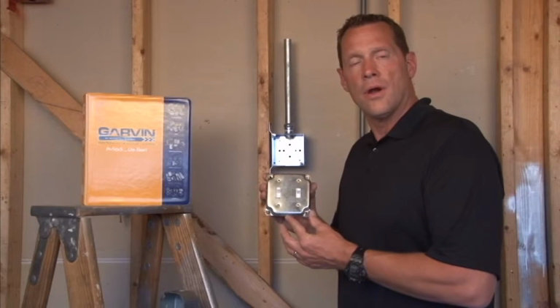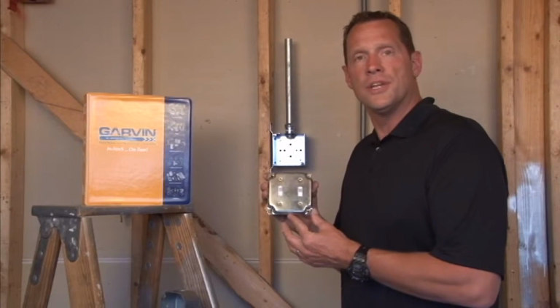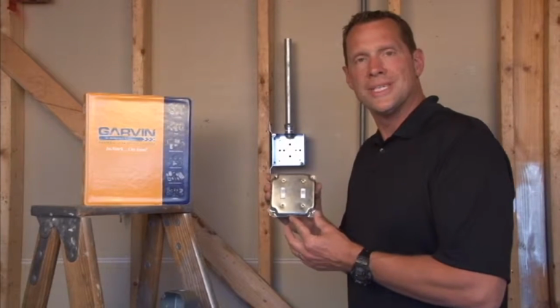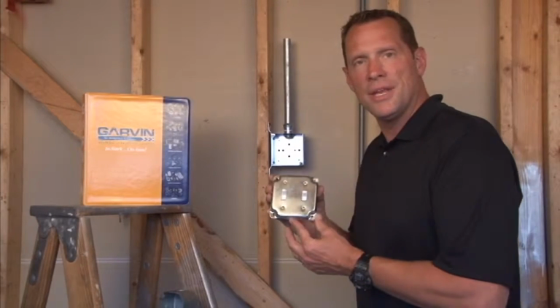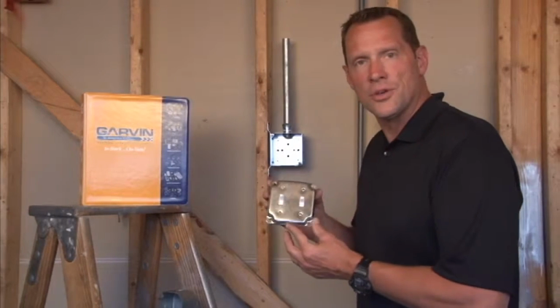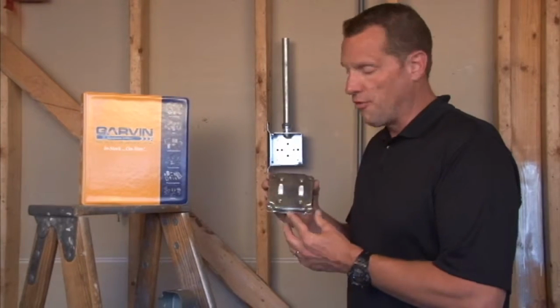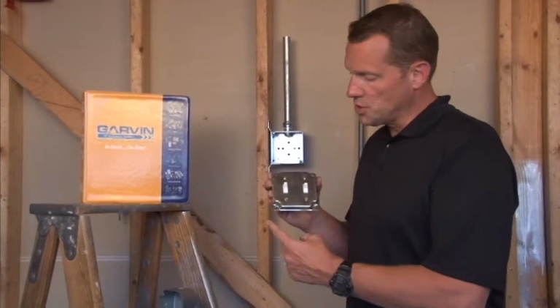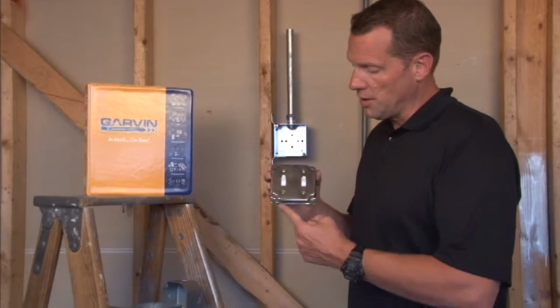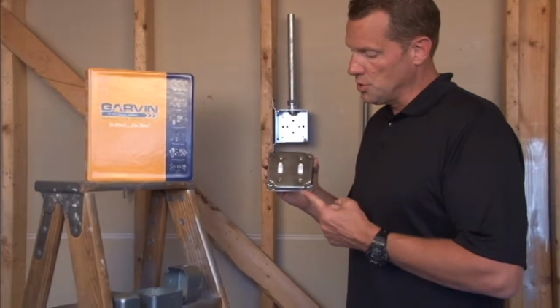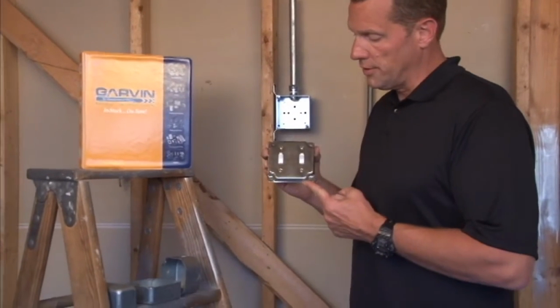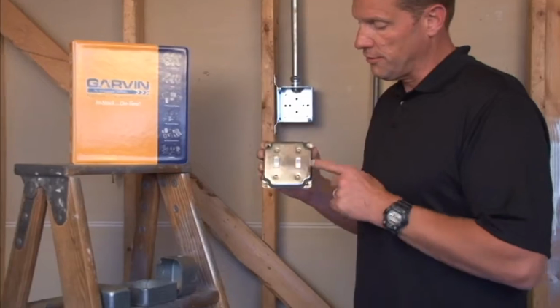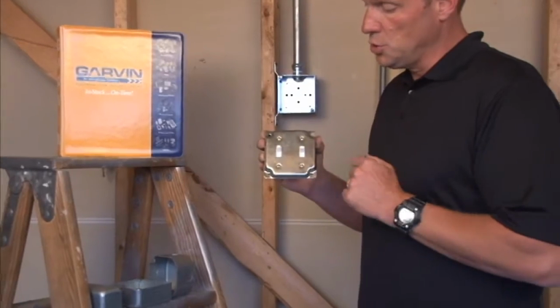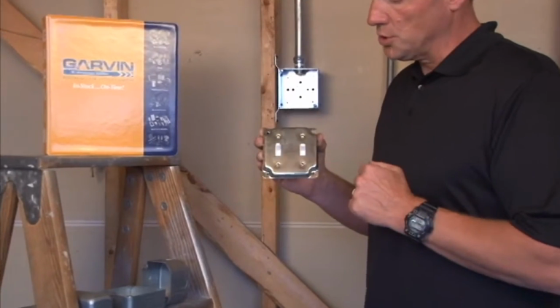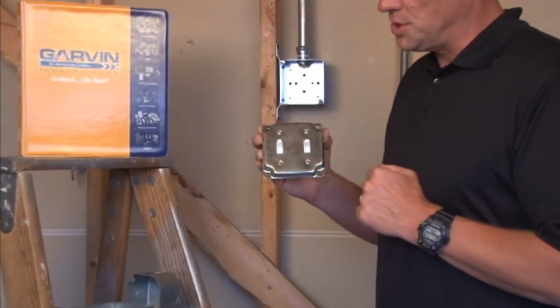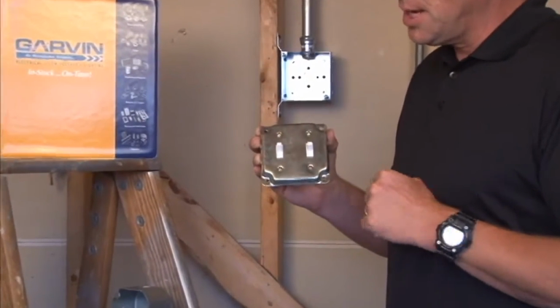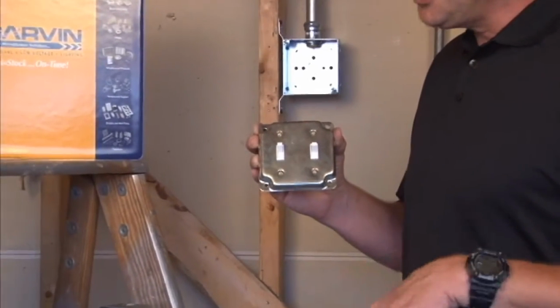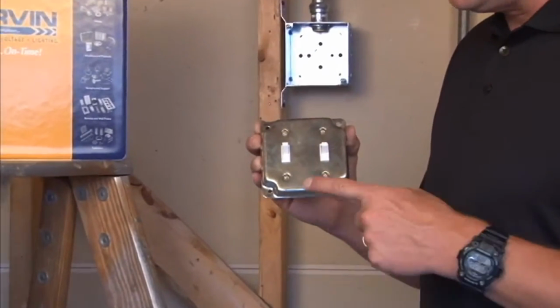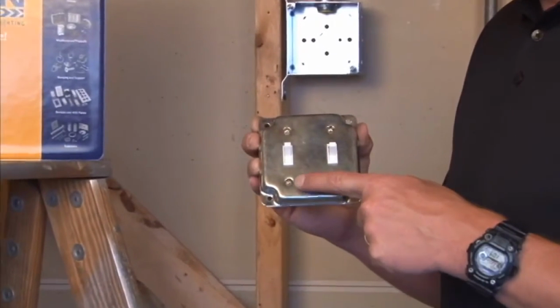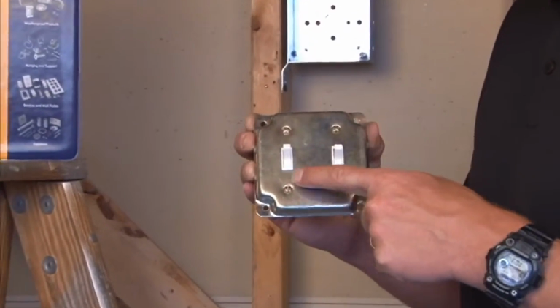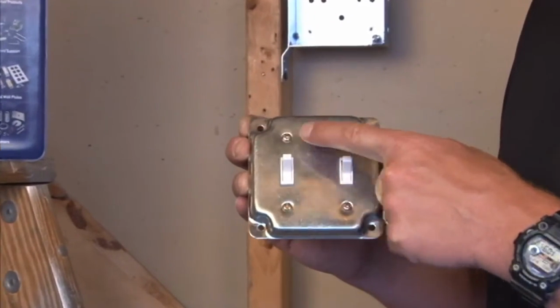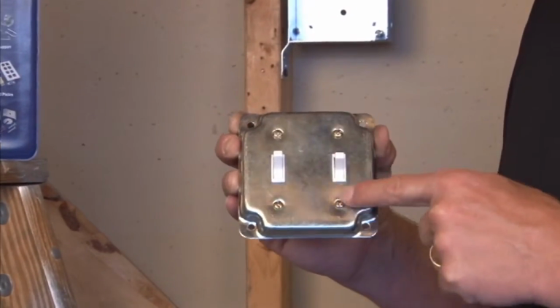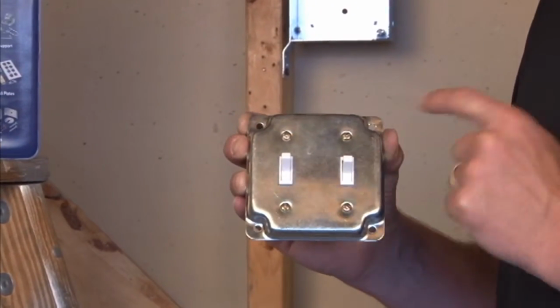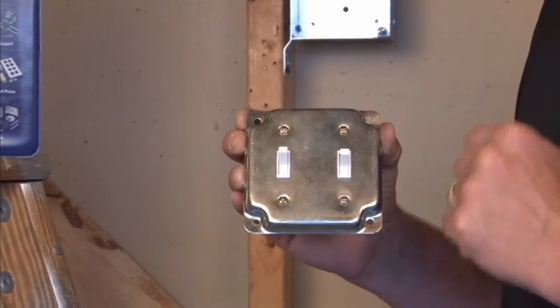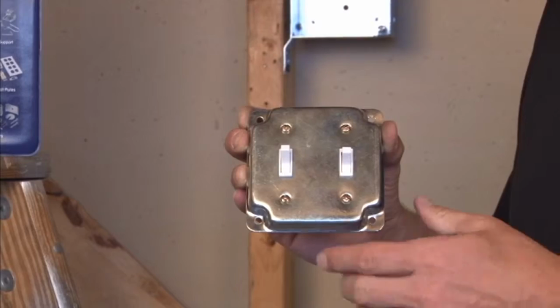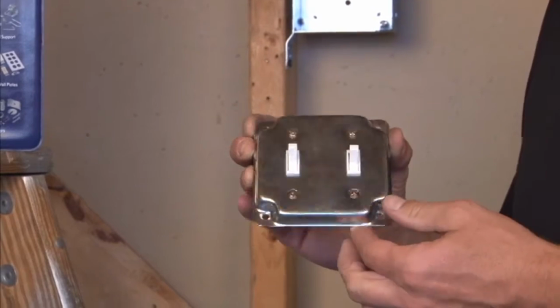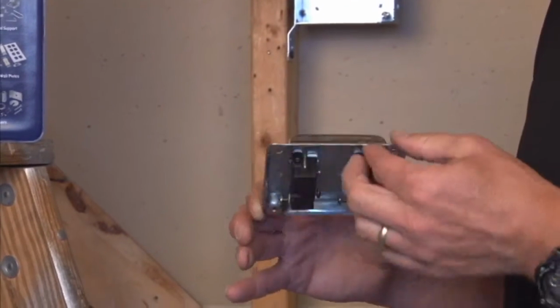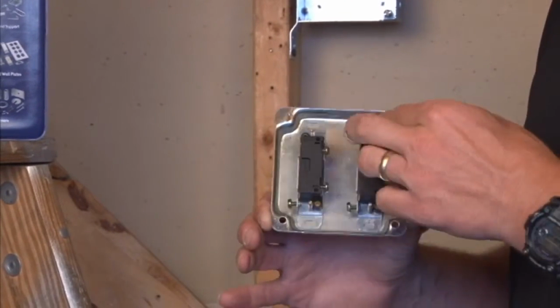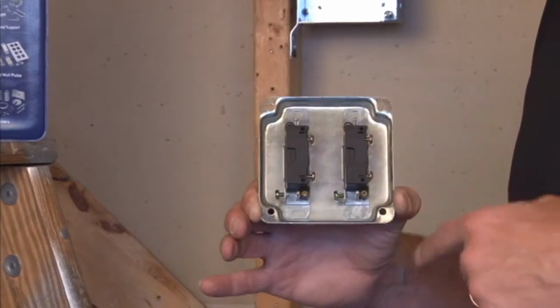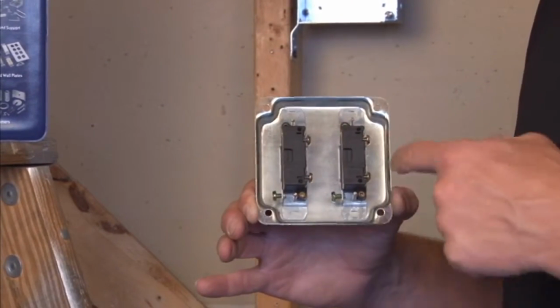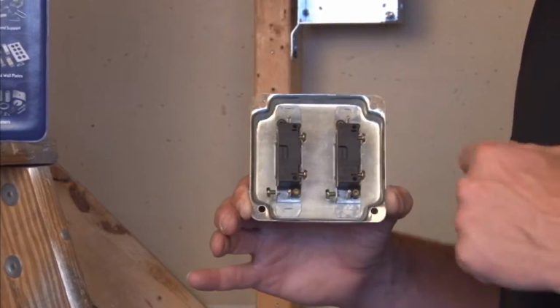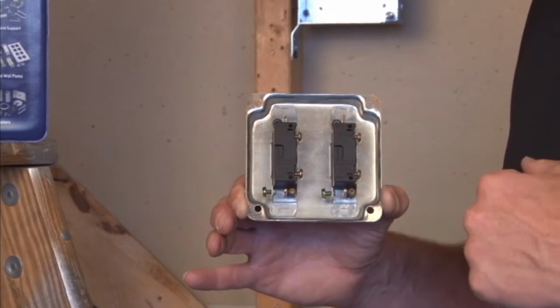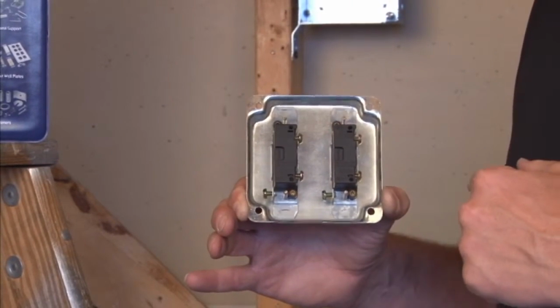Garvin Industries now manufactures 4-inch square industrial covers for two toggle switches. As you can see, the switches are mounted by screws in the front of the cover, and the switch is actually attached to the back of the cover.